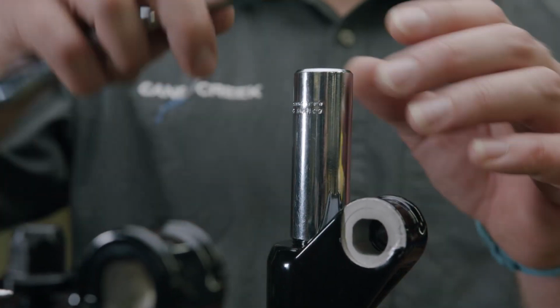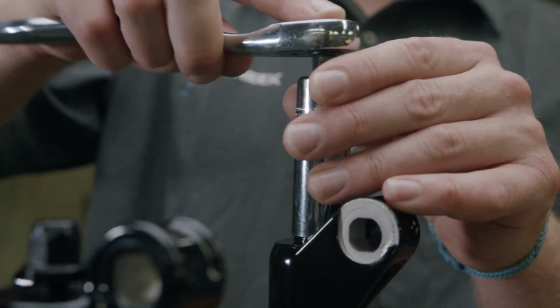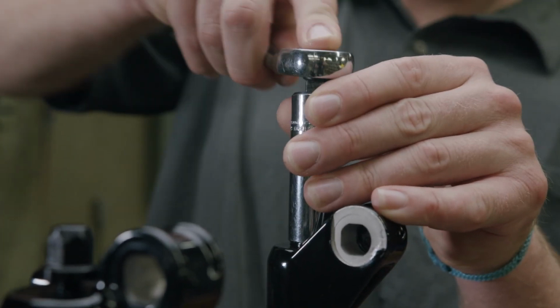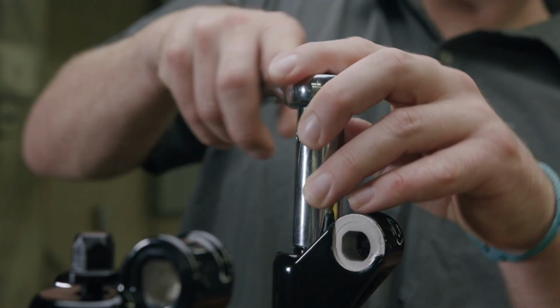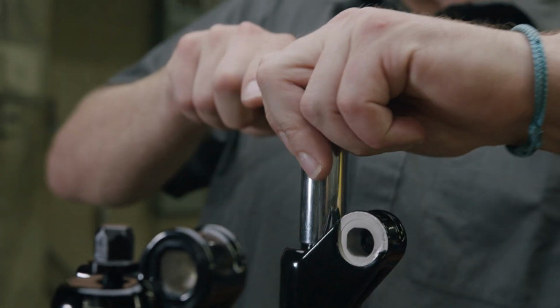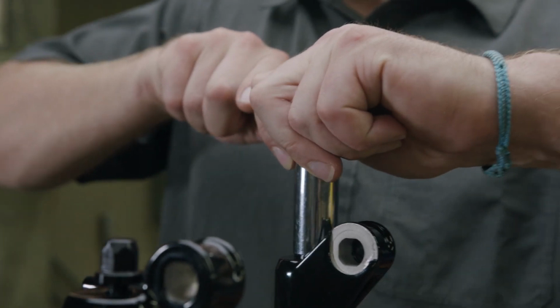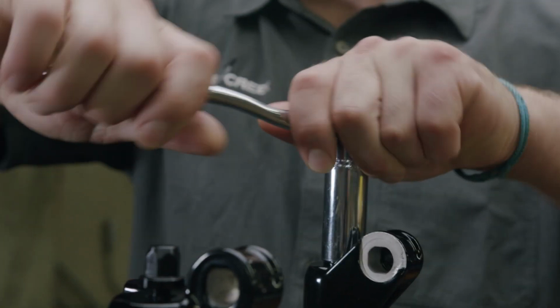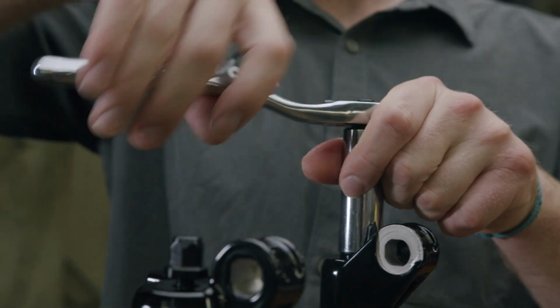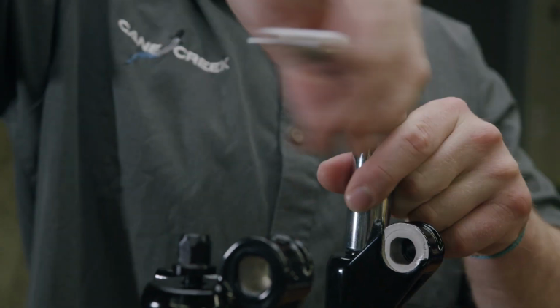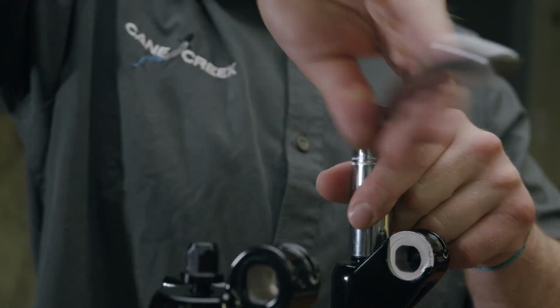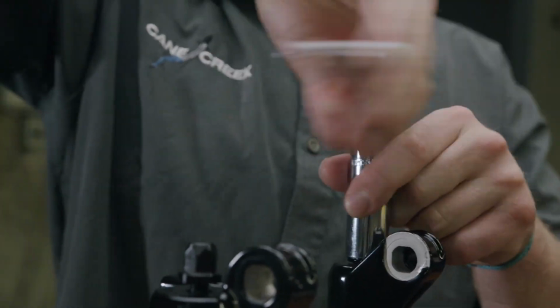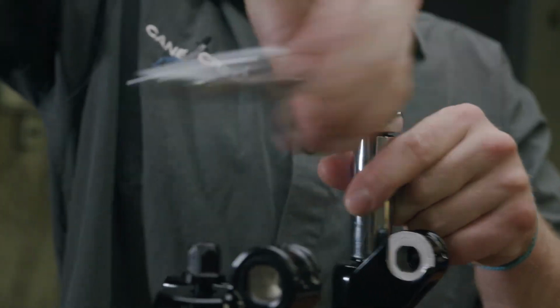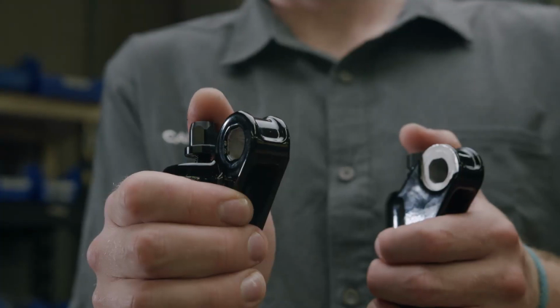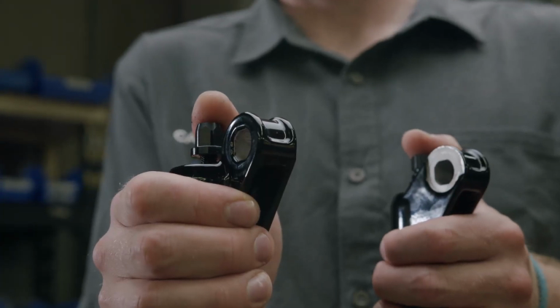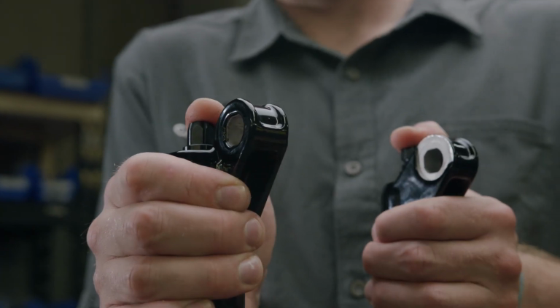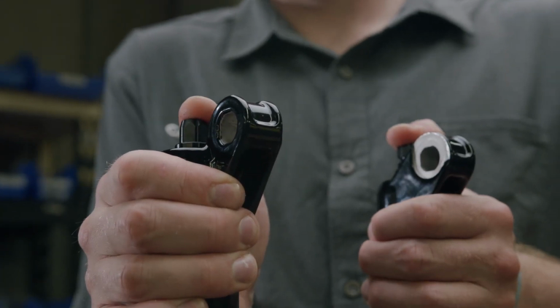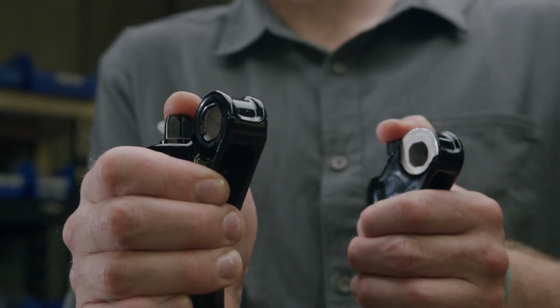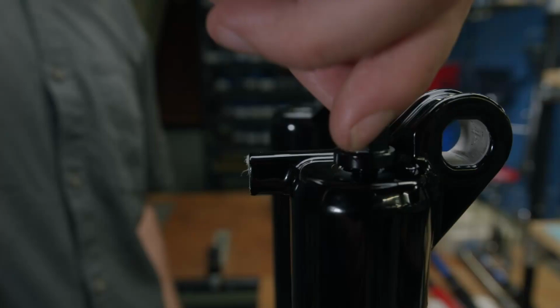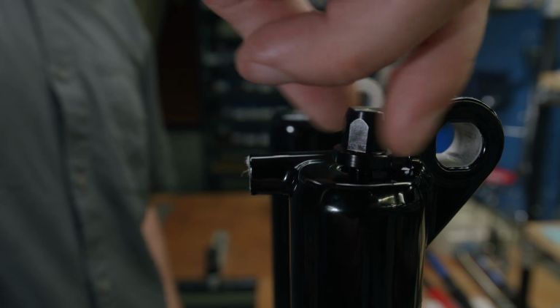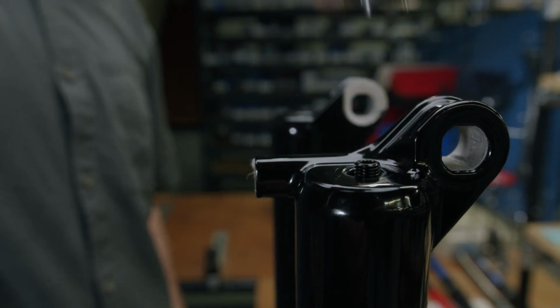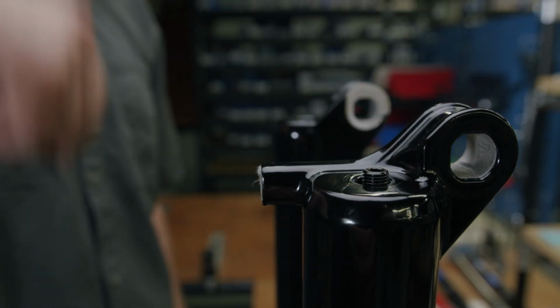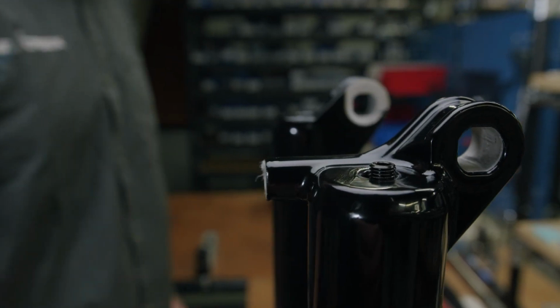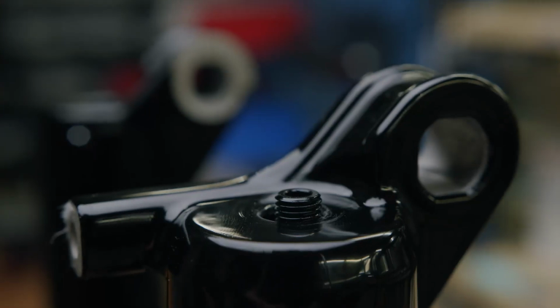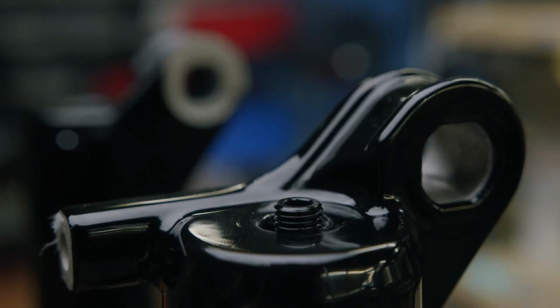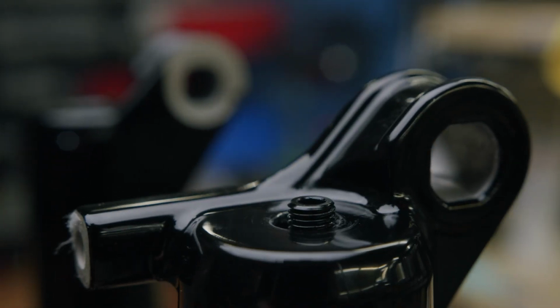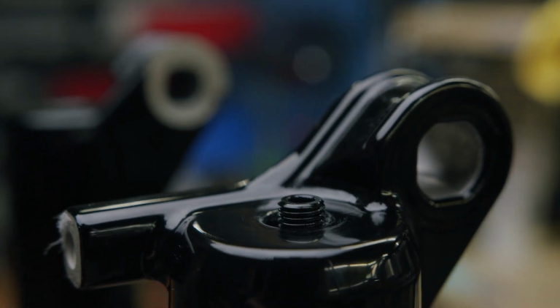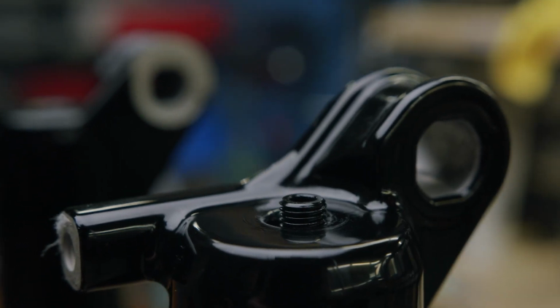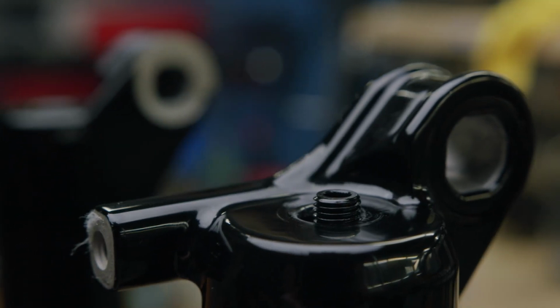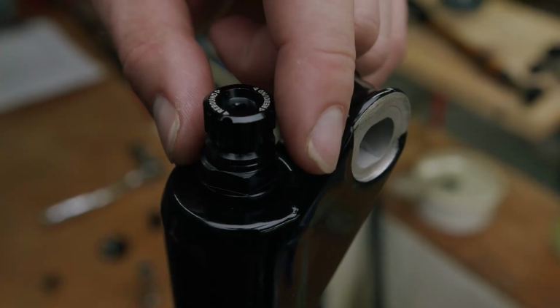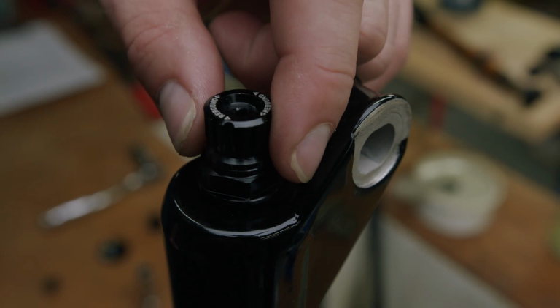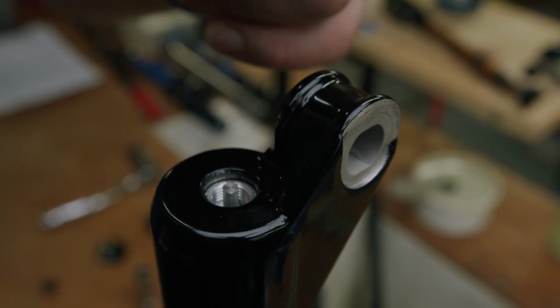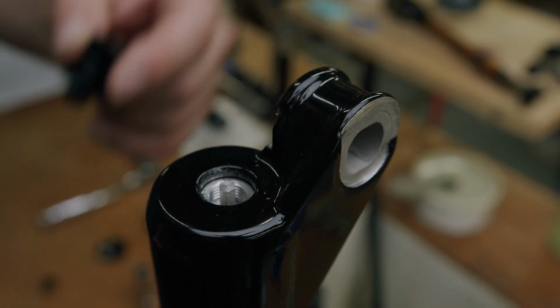With both footnuts loose but not completely unthreaded, push on the compression rod nut and rebound knob assembly to disengage the lowers. Once the seals have been broken, completely unthread the compression rod nut and rebound knob assembly and remove them from the fork.